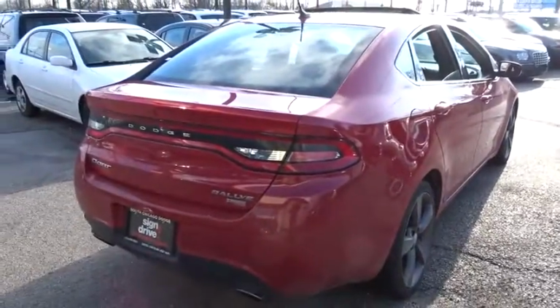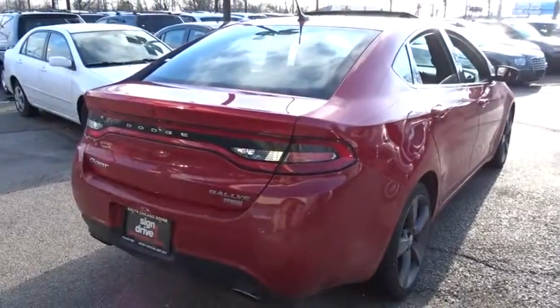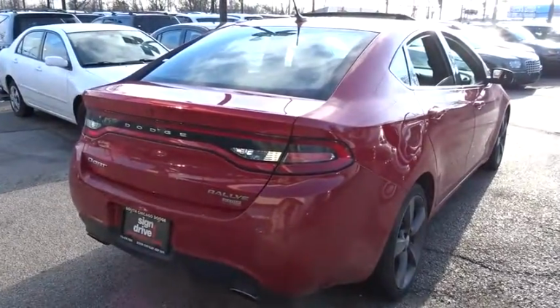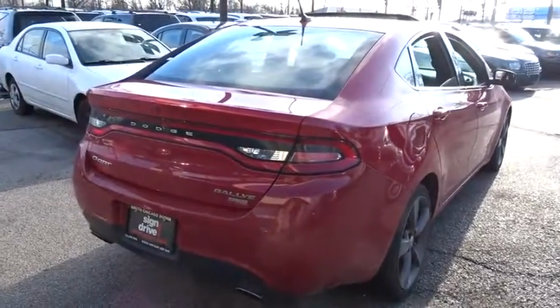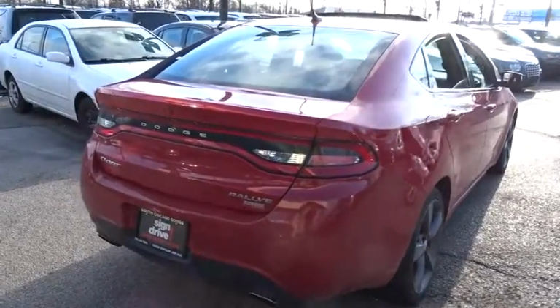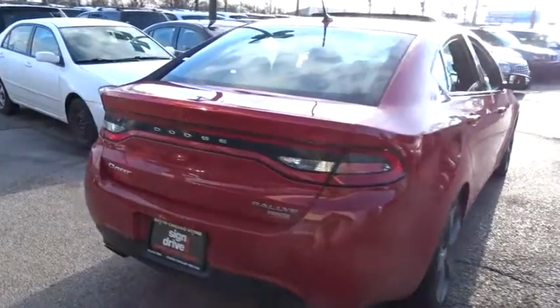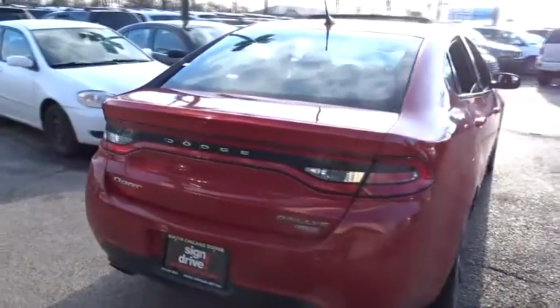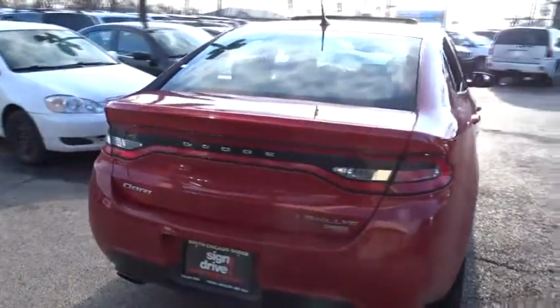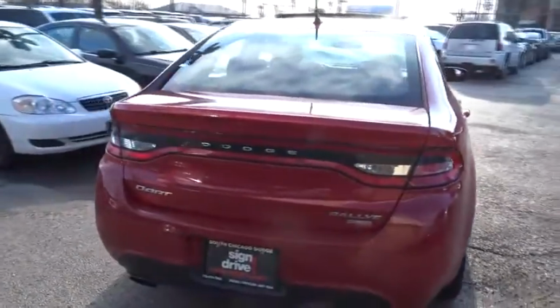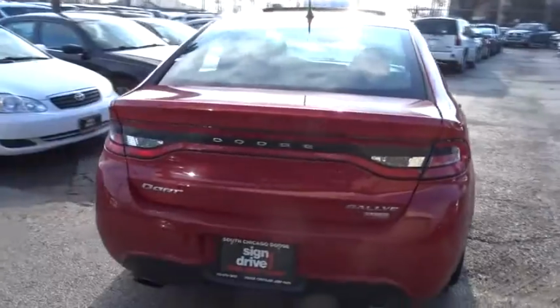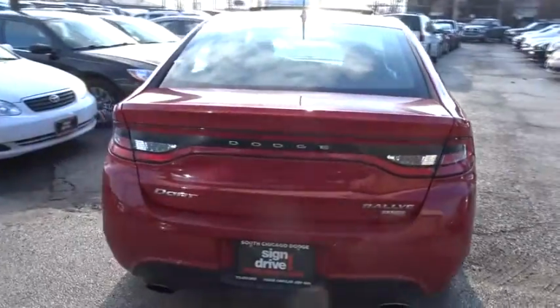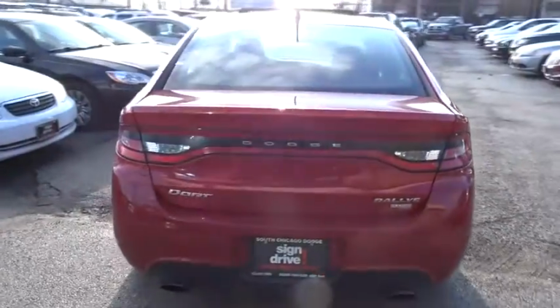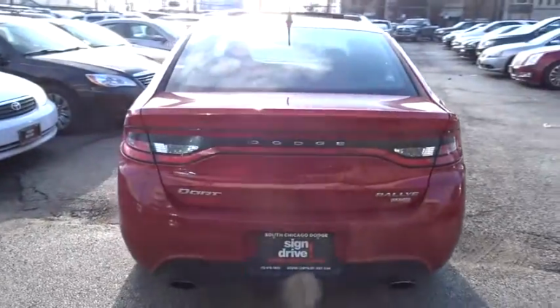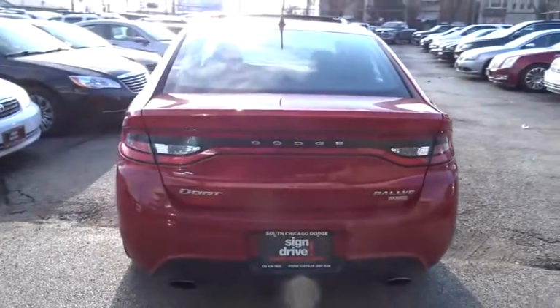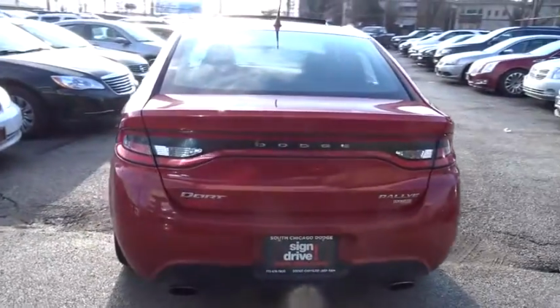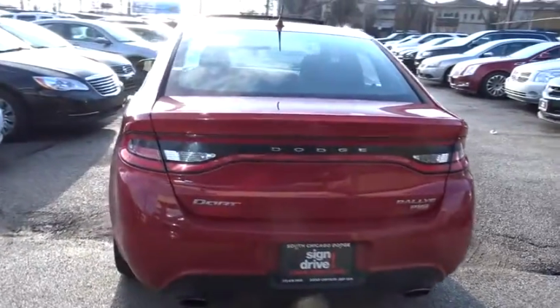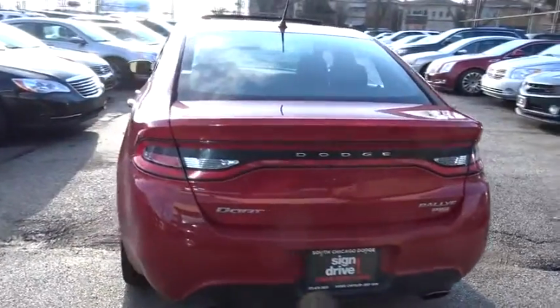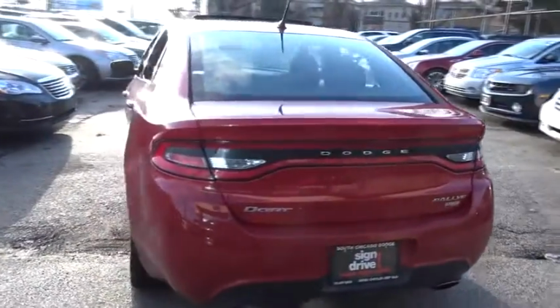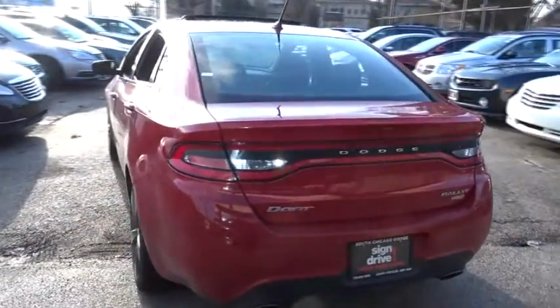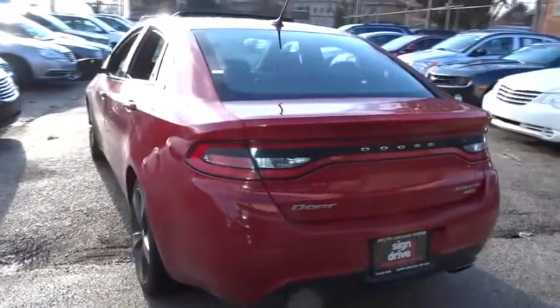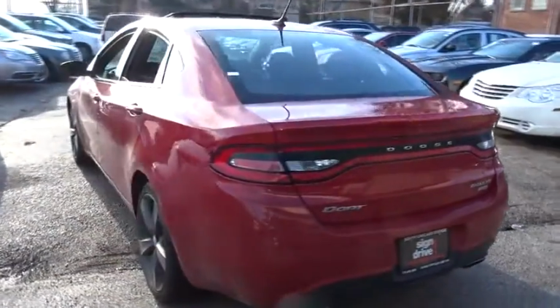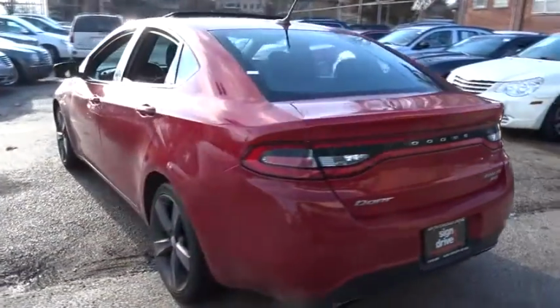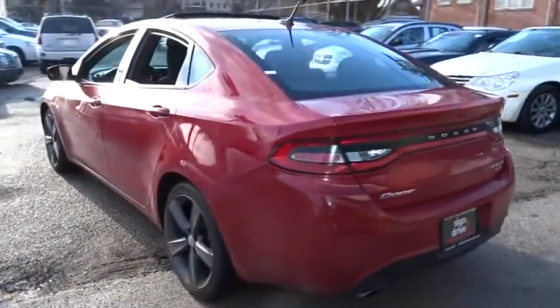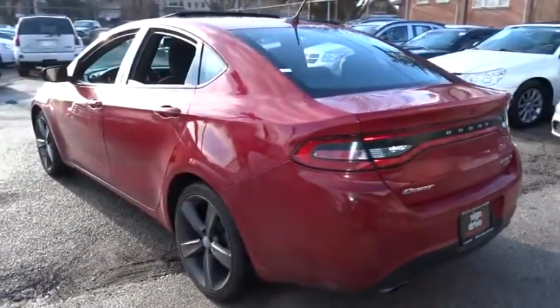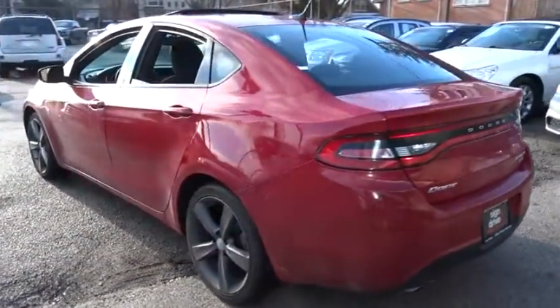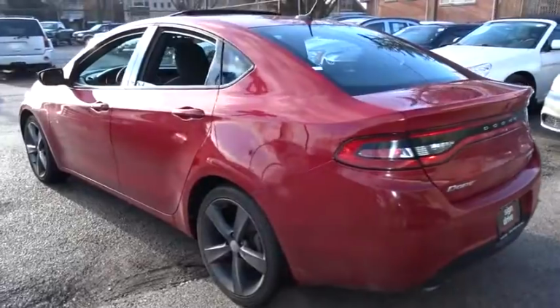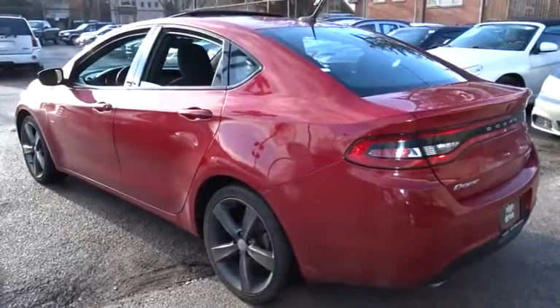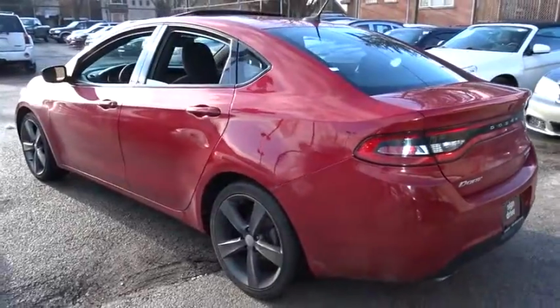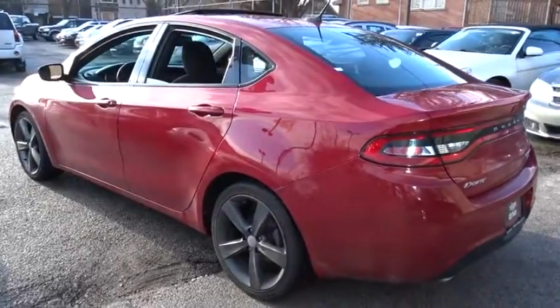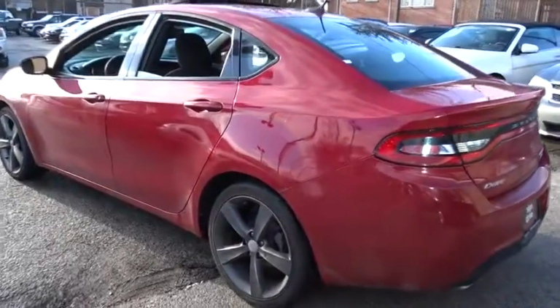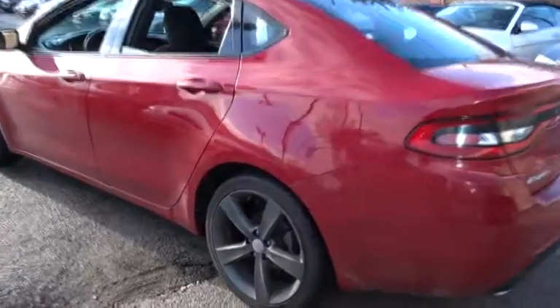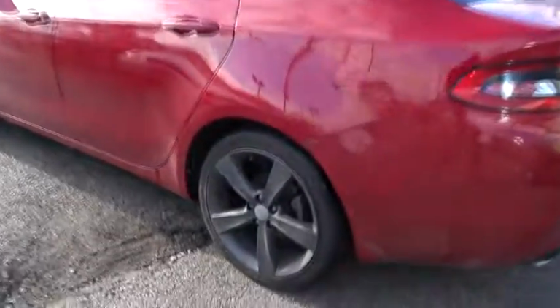This vehicle has less than 40,000 miles. Here are some of this vehicle's great options: anti-lock braking system, keyless entry, stability control, traction control.